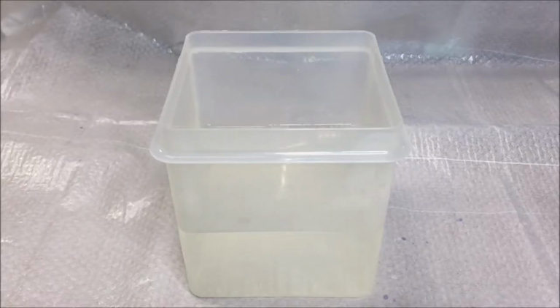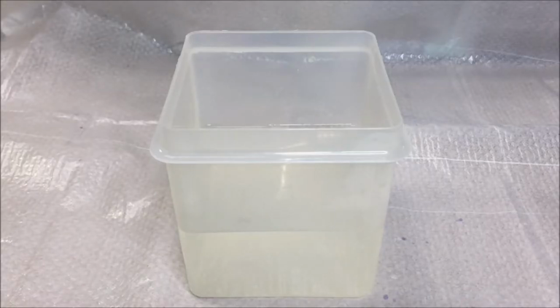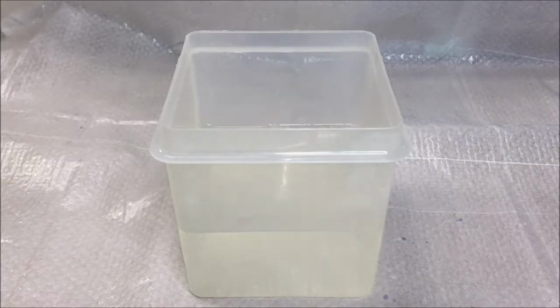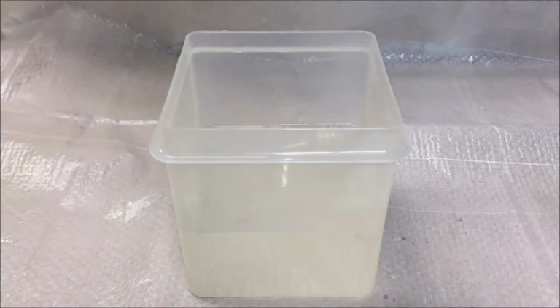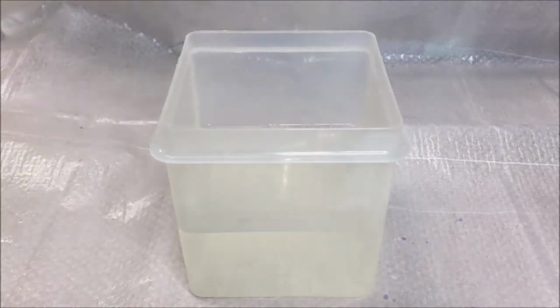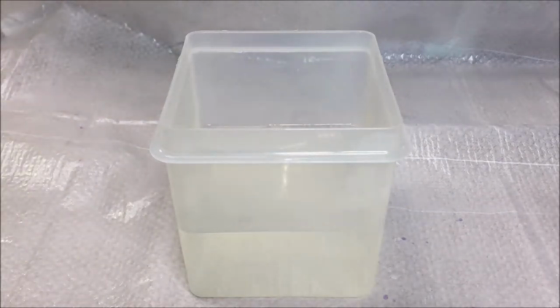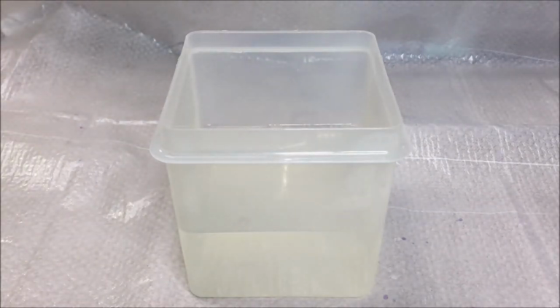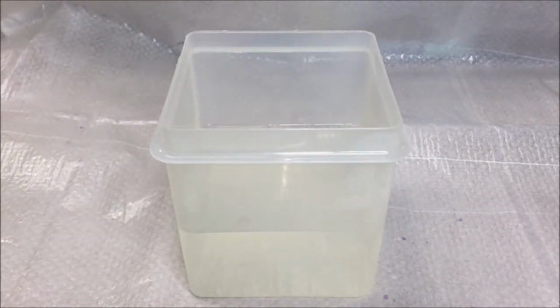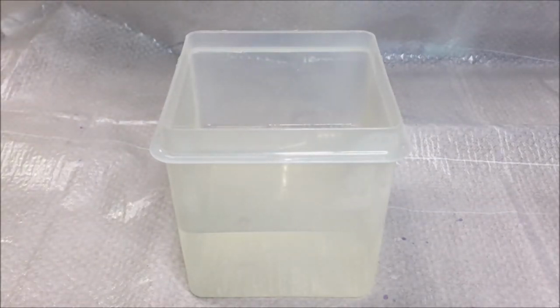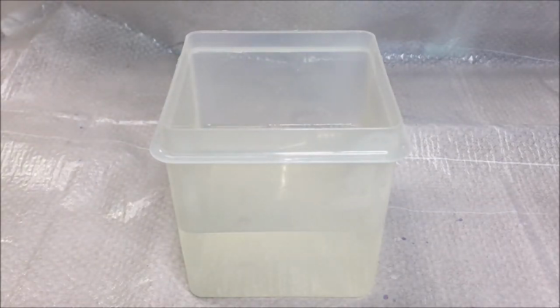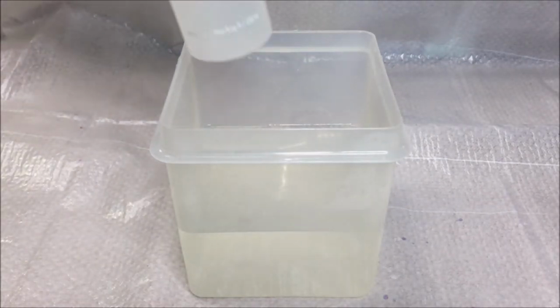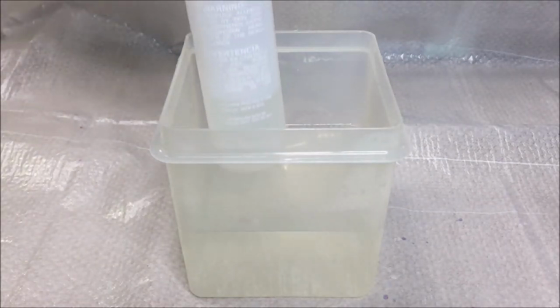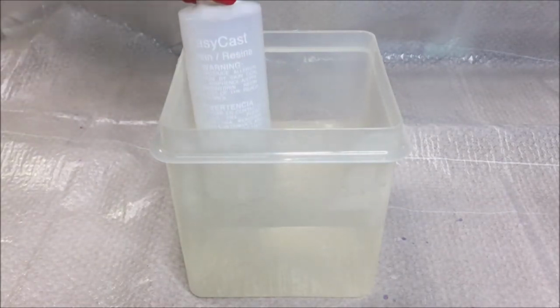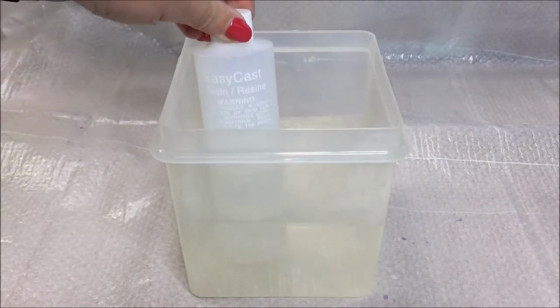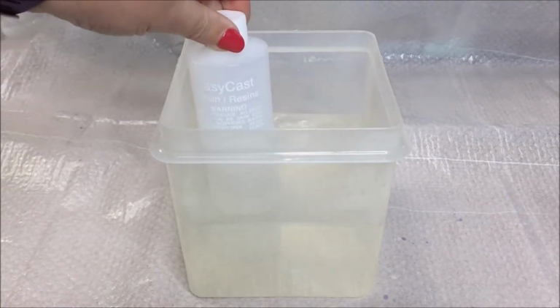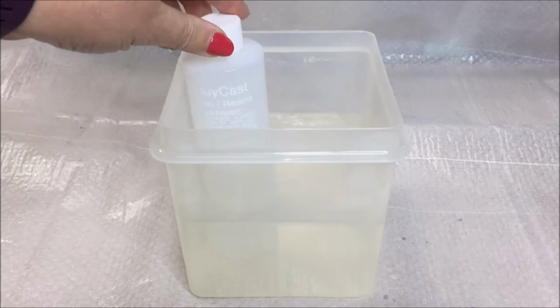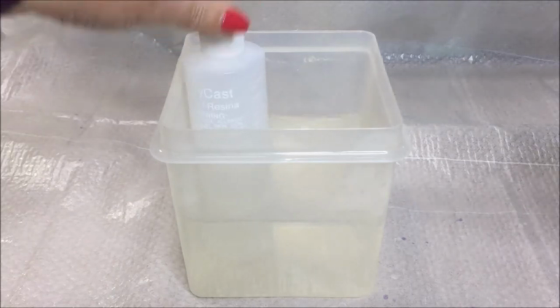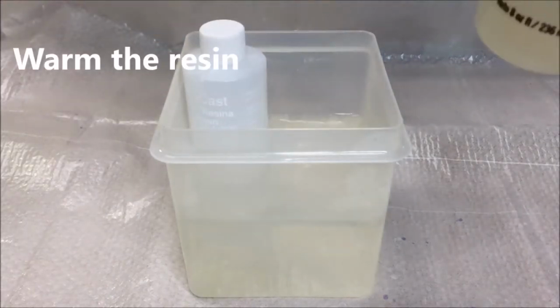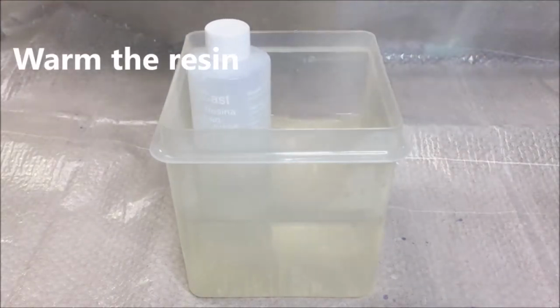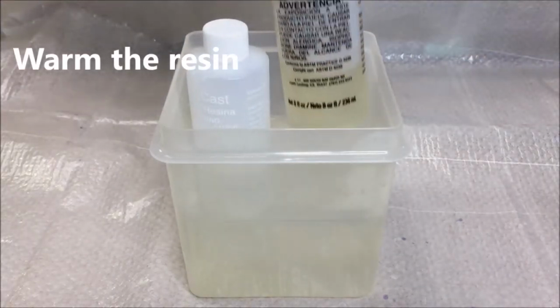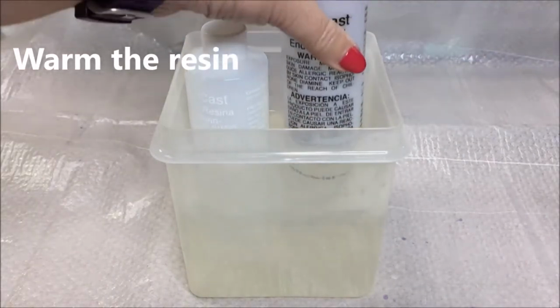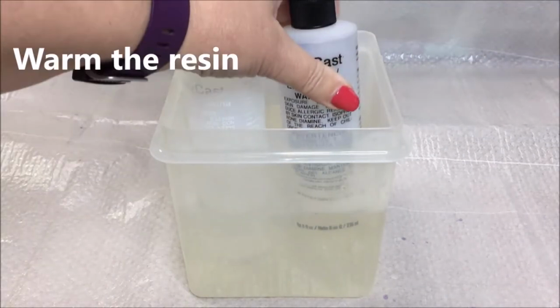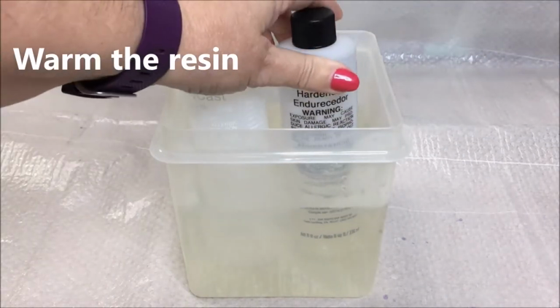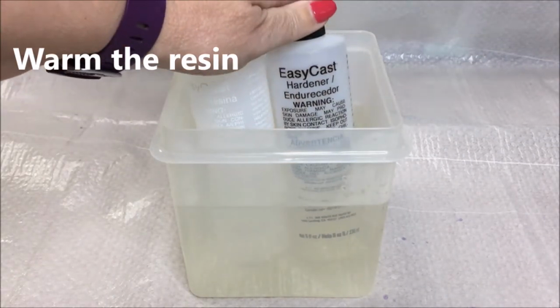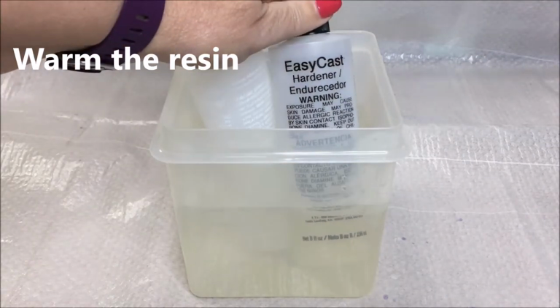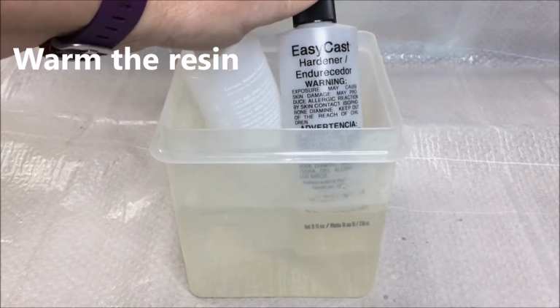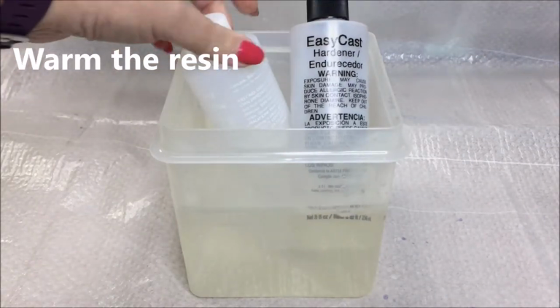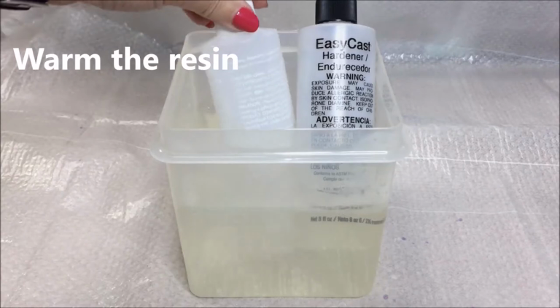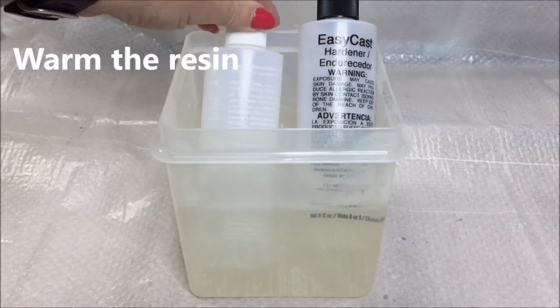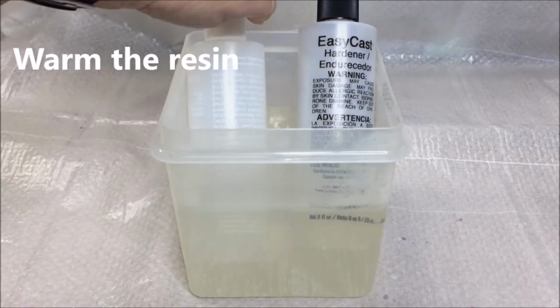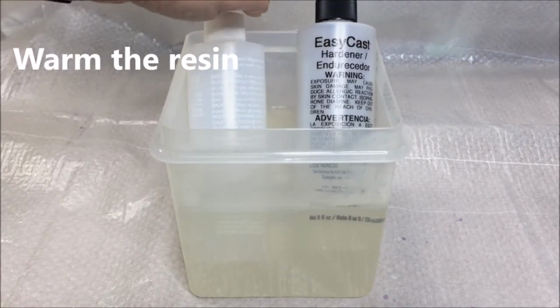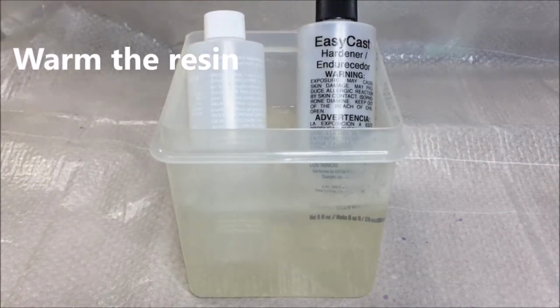You can eliminate a lot of the bubbles when mixing epoxy resin by having the resin at the right temperature. If your bottles feel cool to the touch, place them in a container of warm water for five minutes. Just make sure that the lids are on tightly, because resin doesn't like moisture.